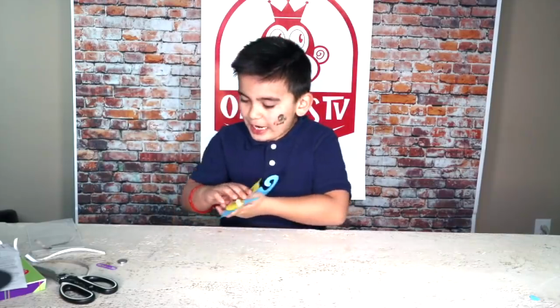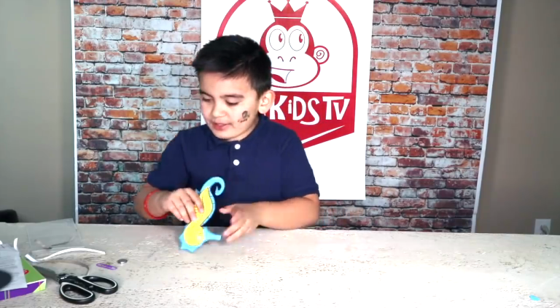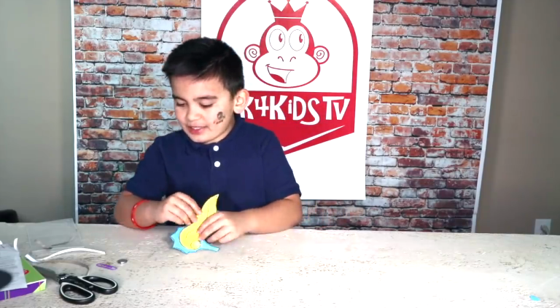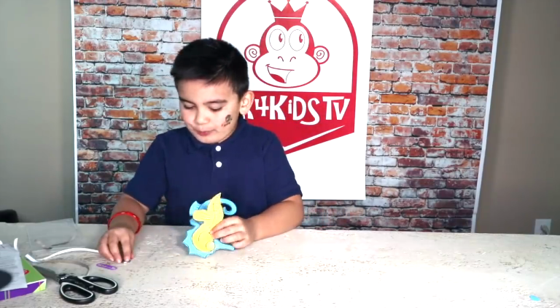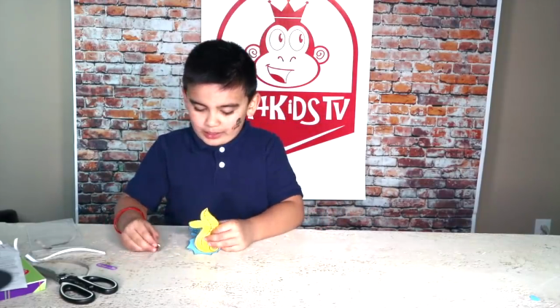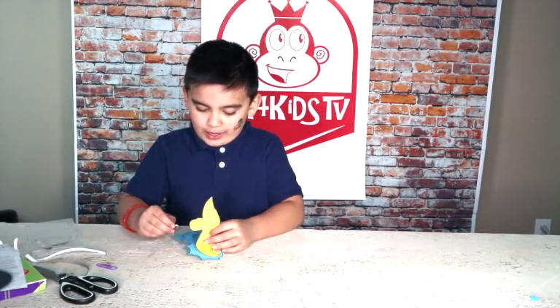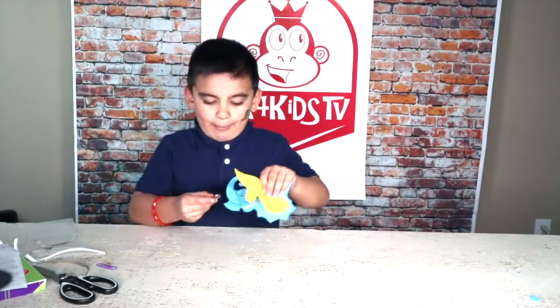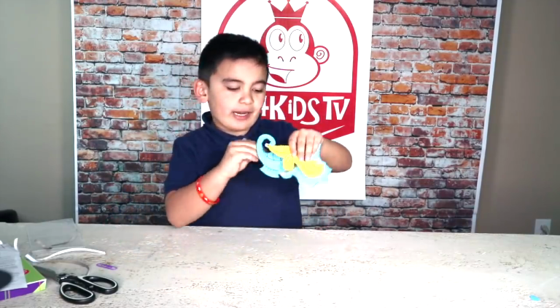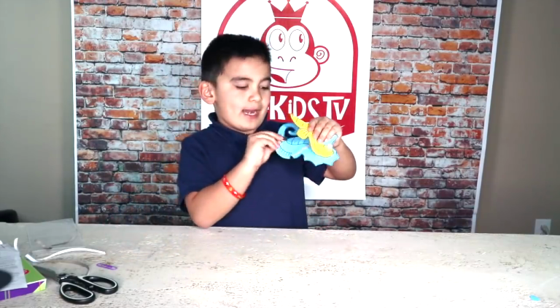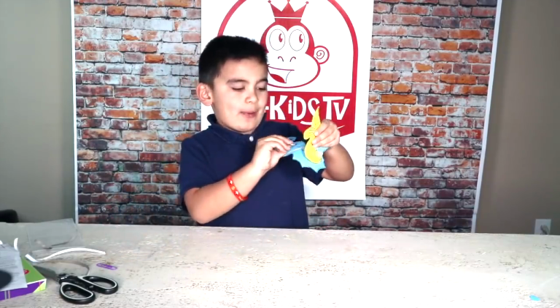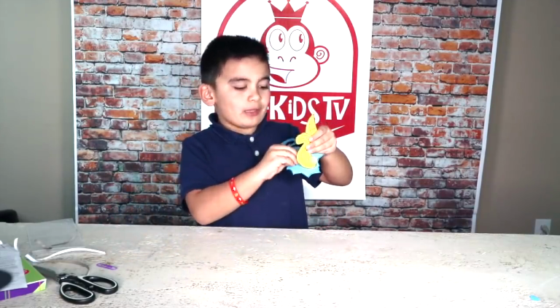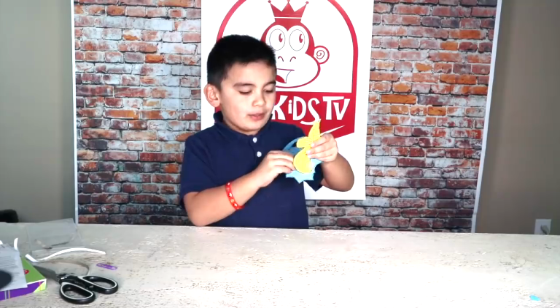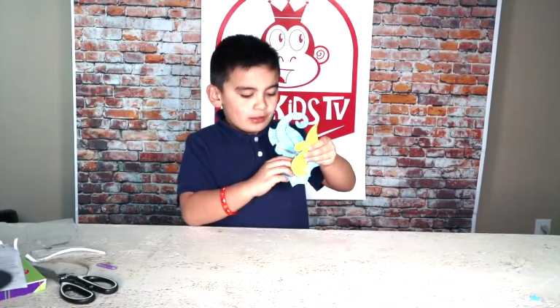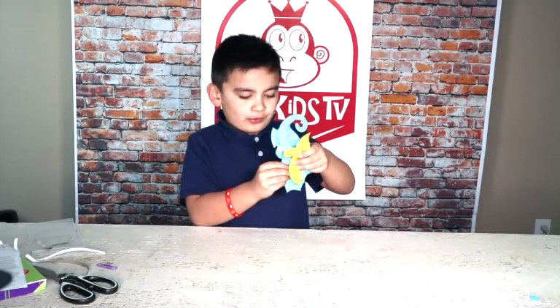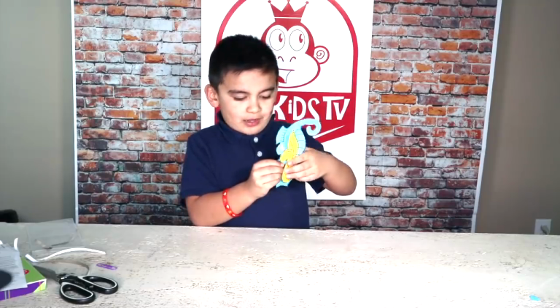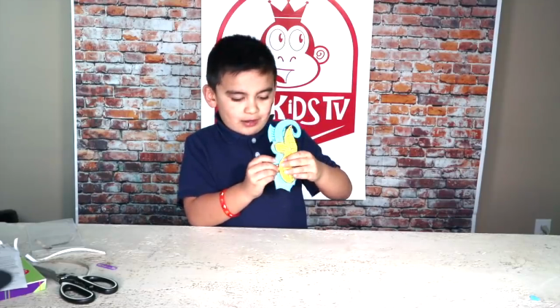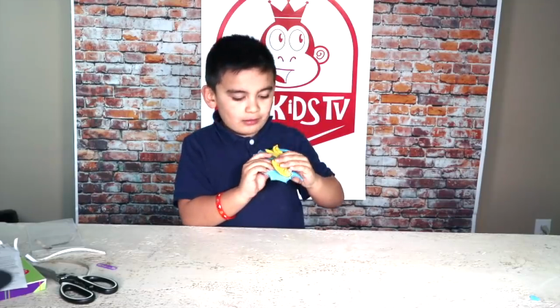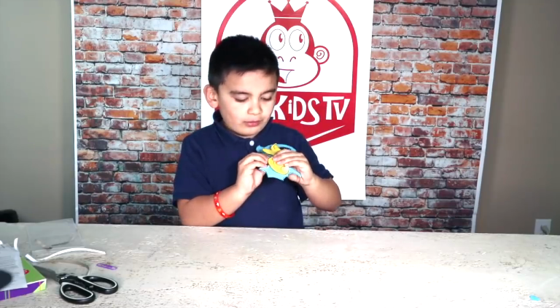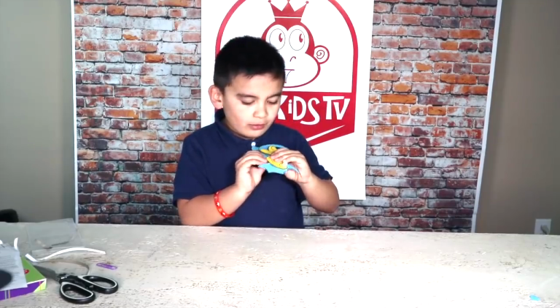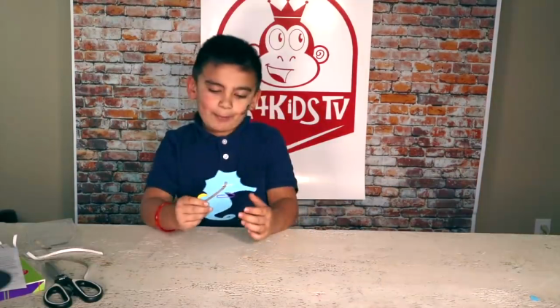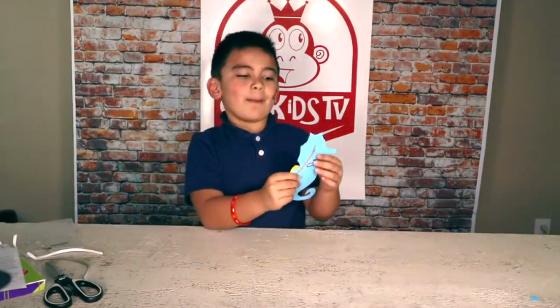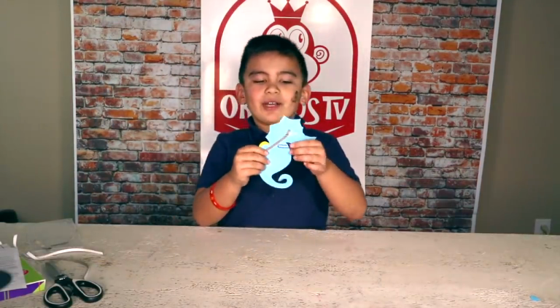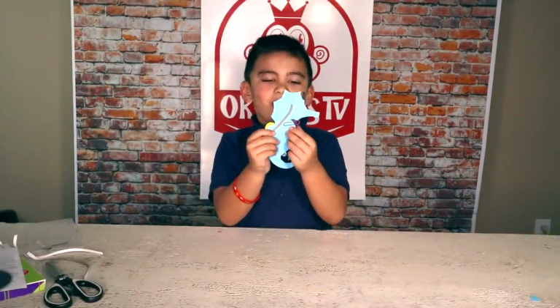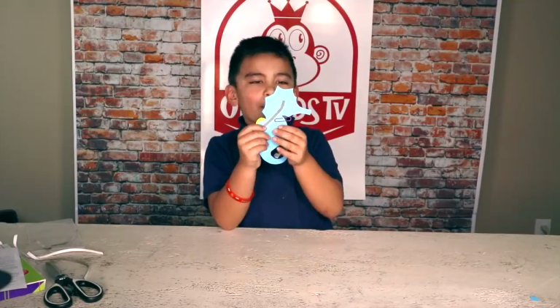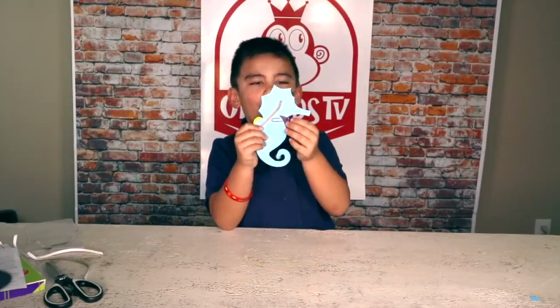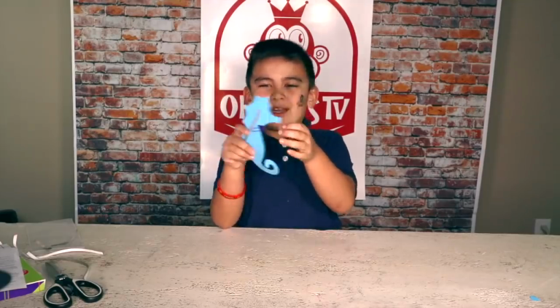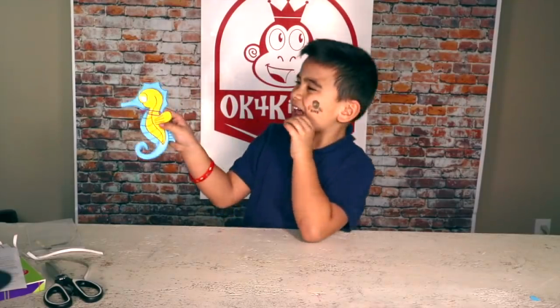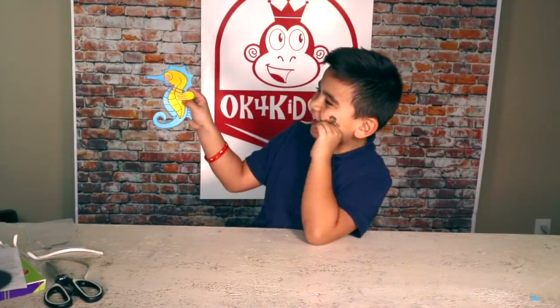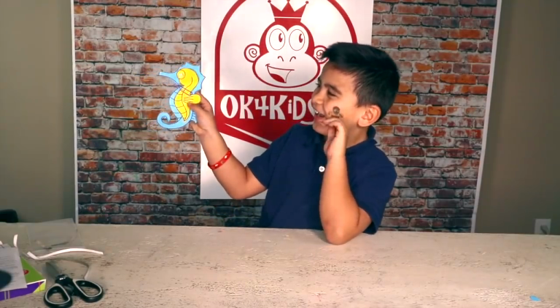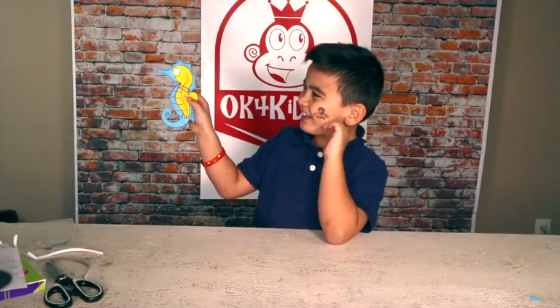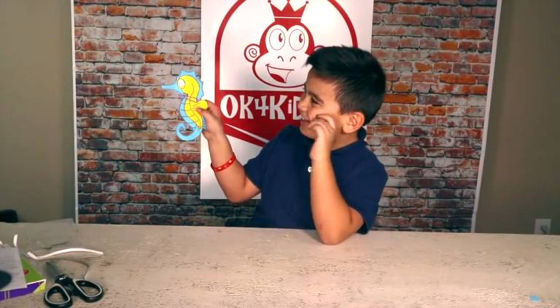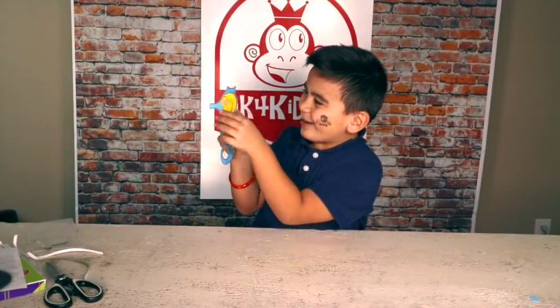Now we just need to put in a battery and a paper clip. Just put that in. I put in the battery and the paper clip — and ta-da! It's lighting up.